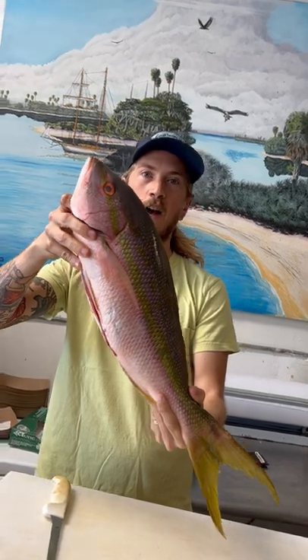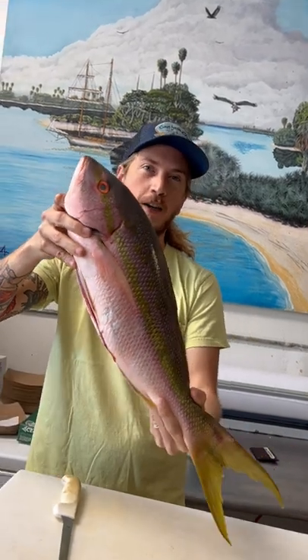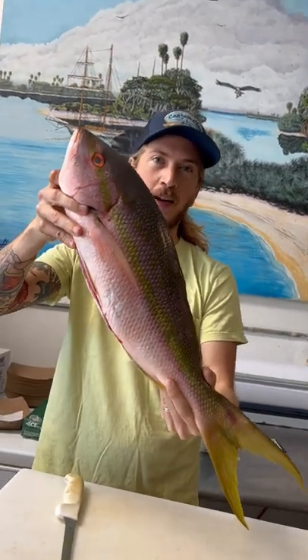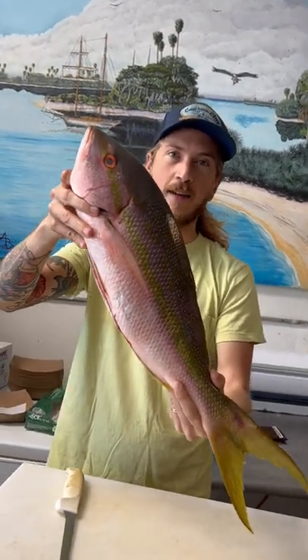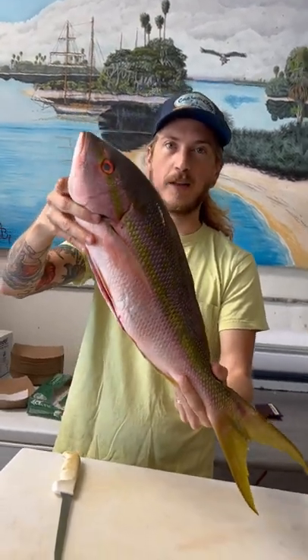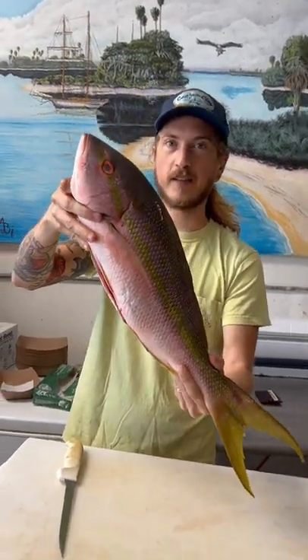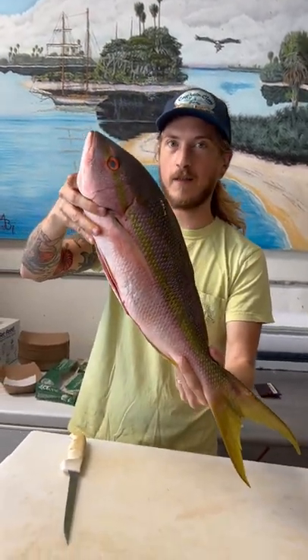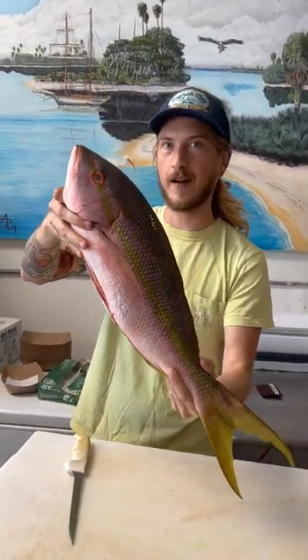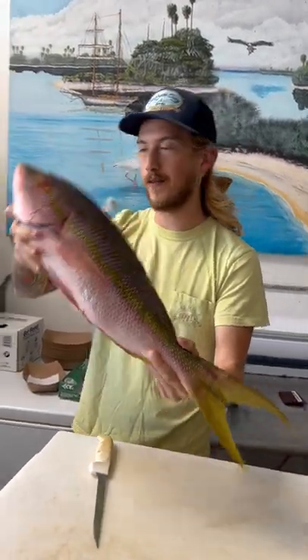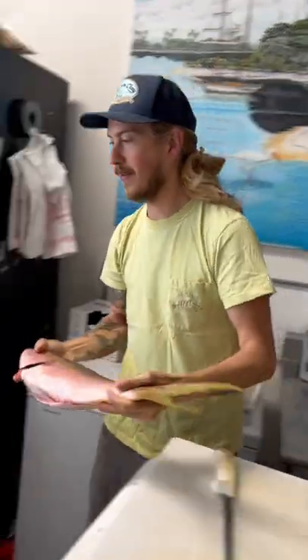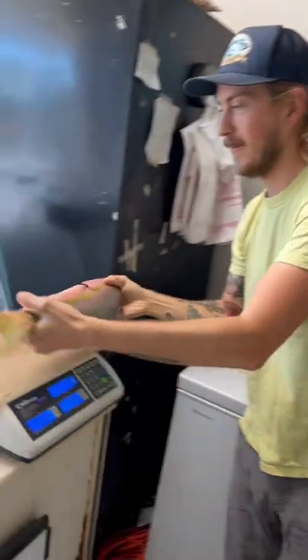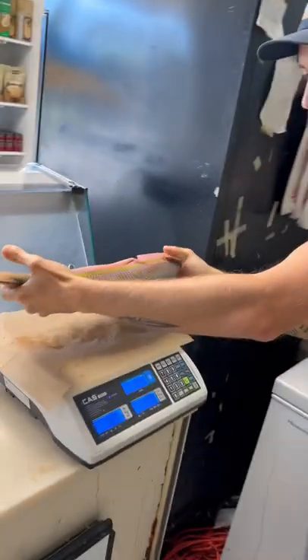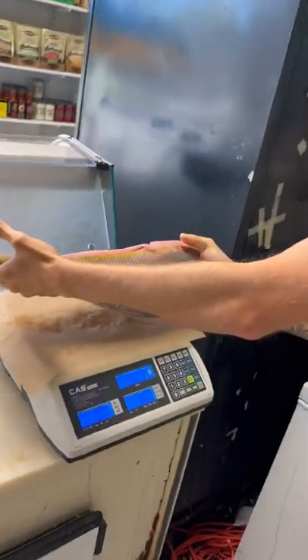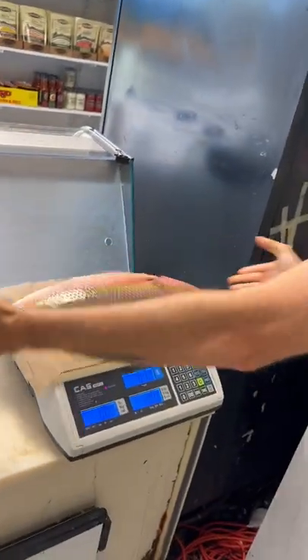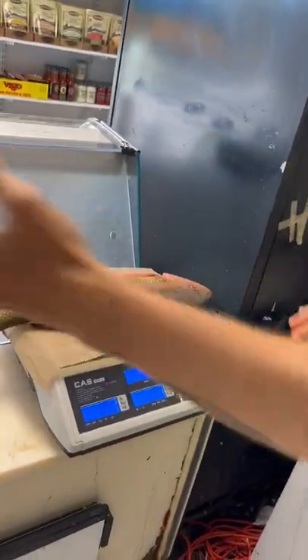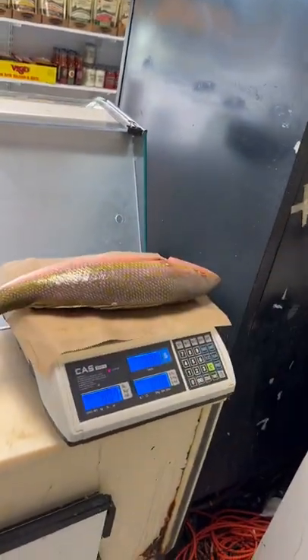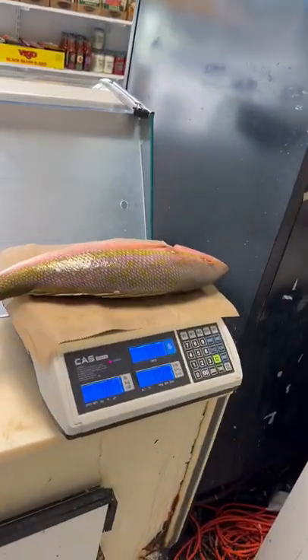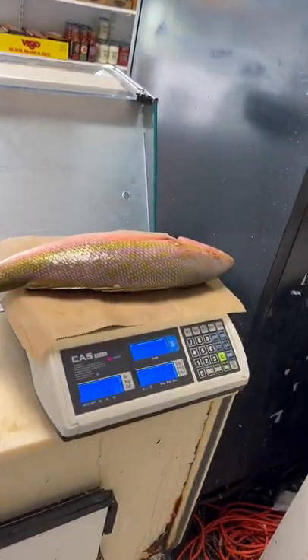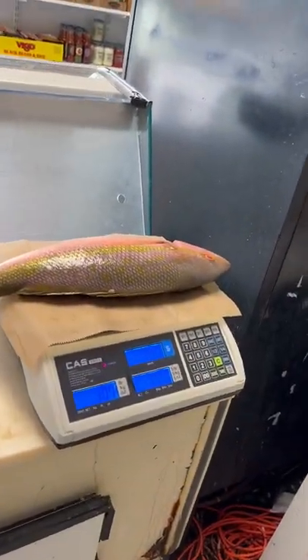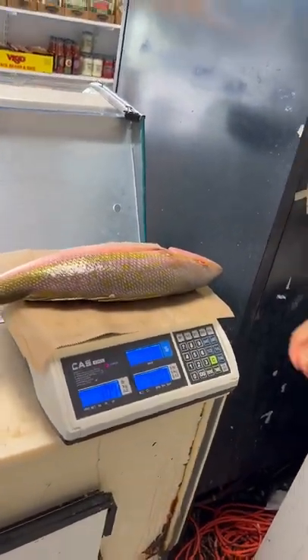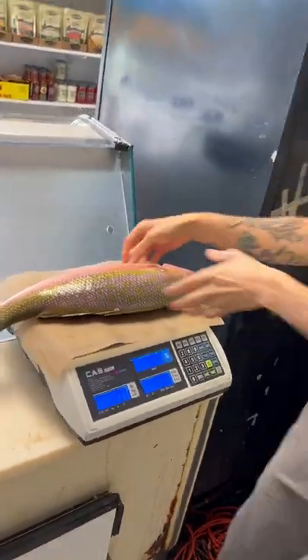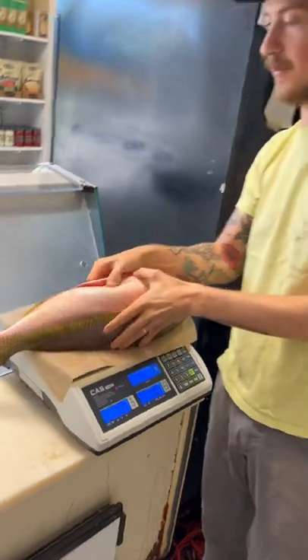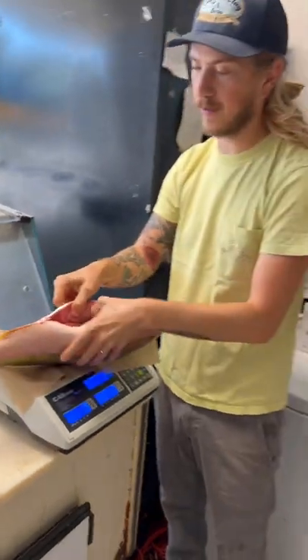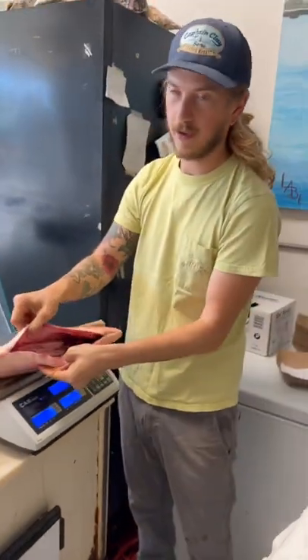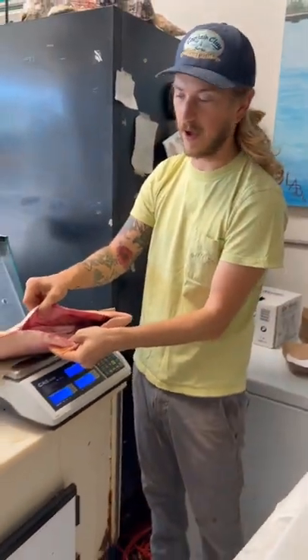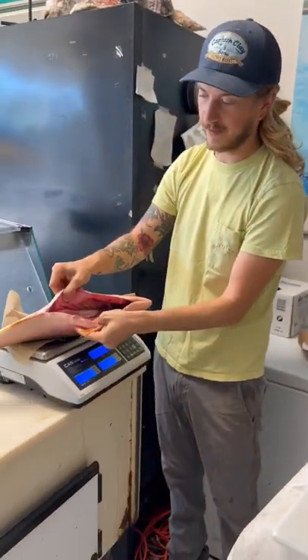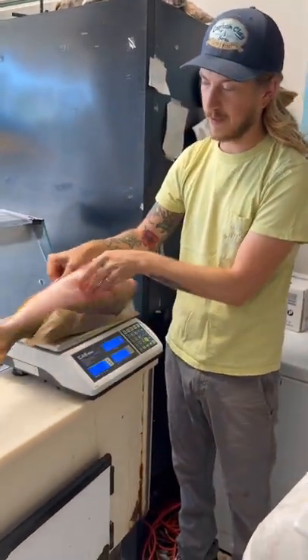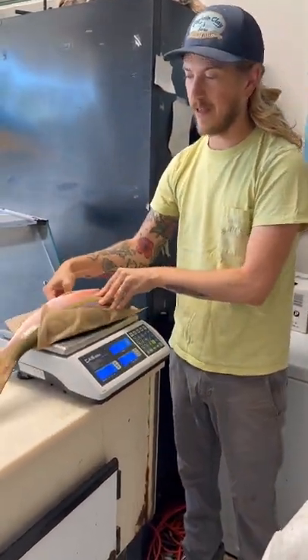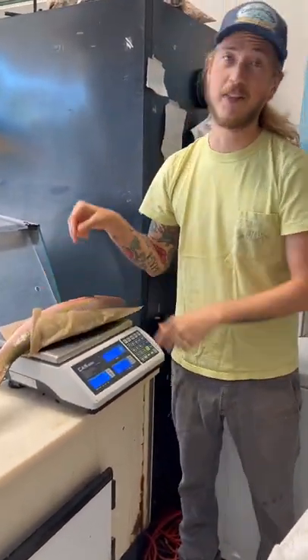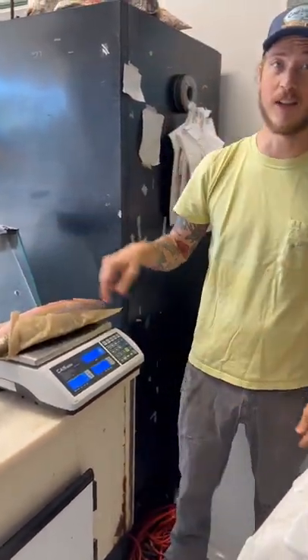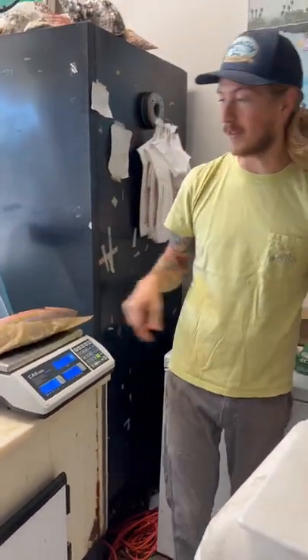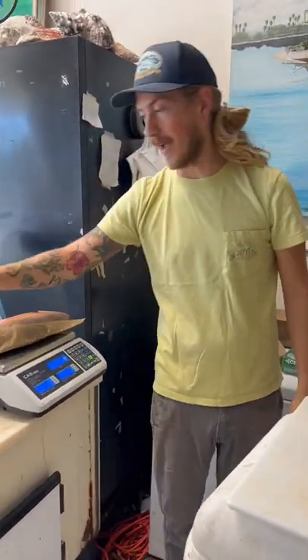All right, you have that weight in your head? It's about to go to the scale — figure it out. 4.07 pounds, gutted. That's a monster yellowtail snapper.